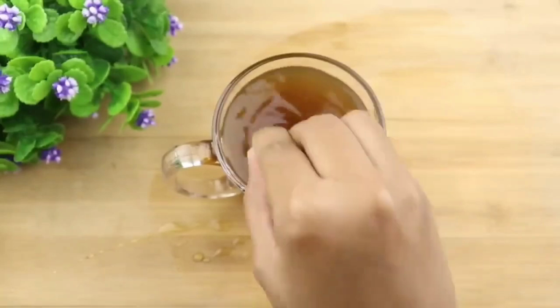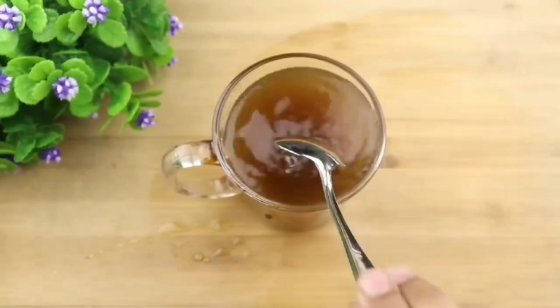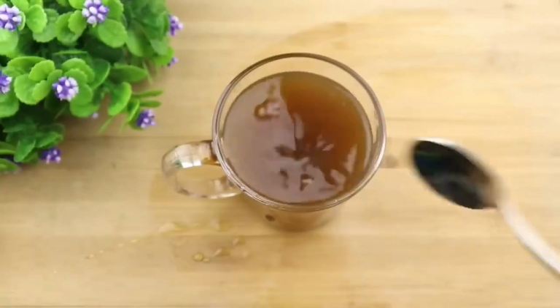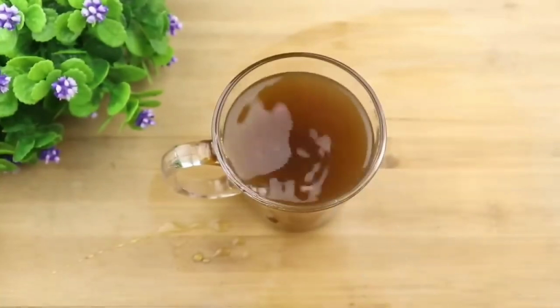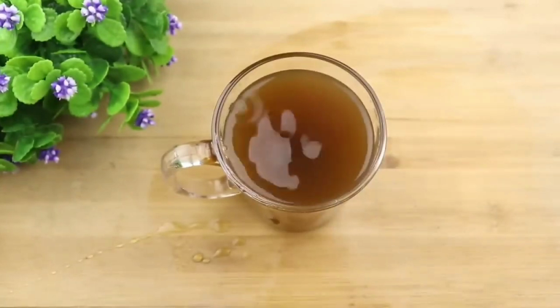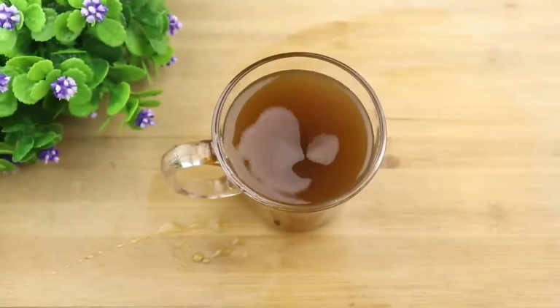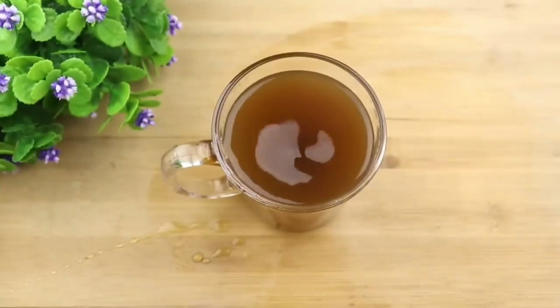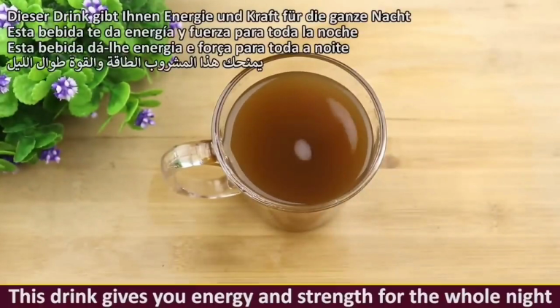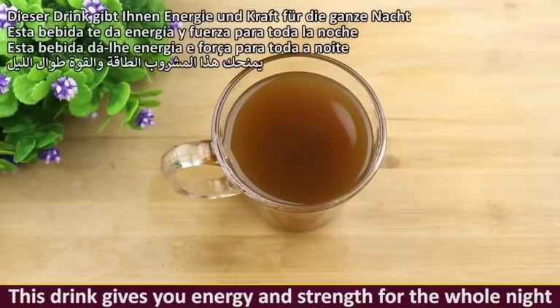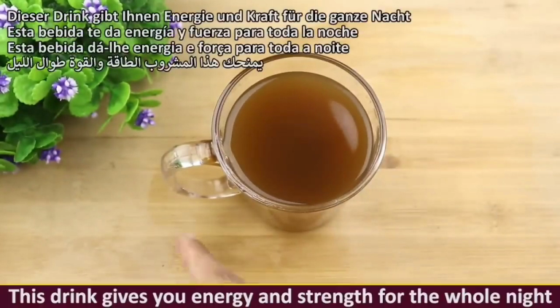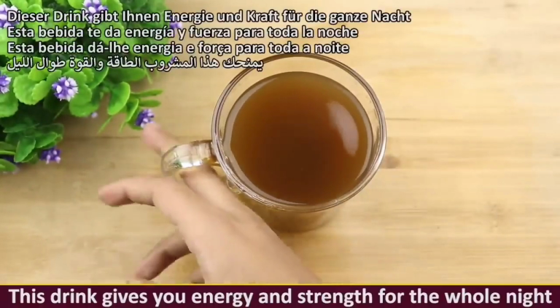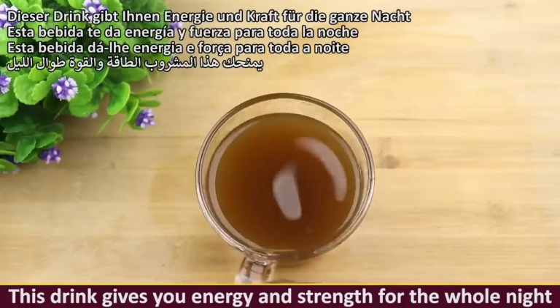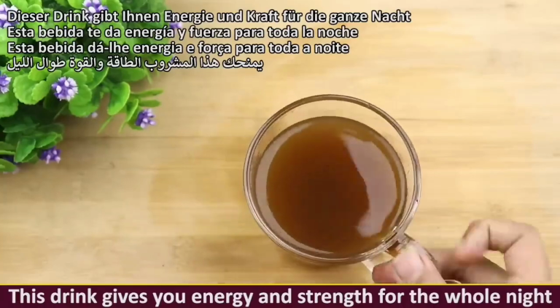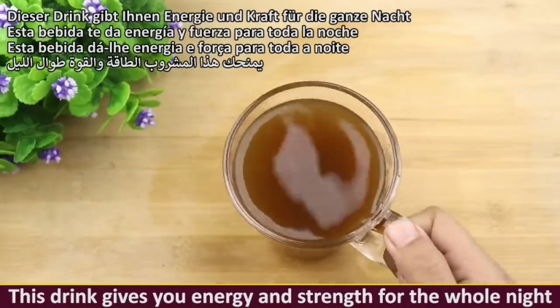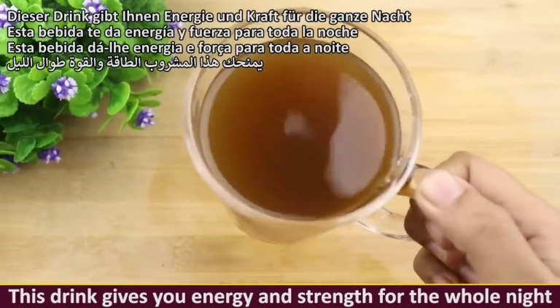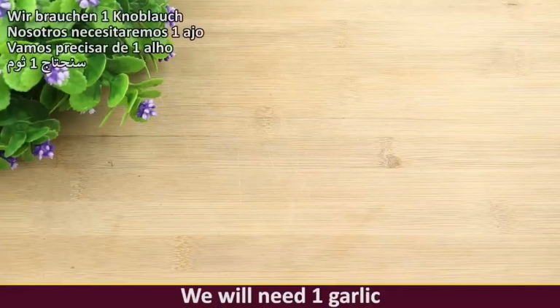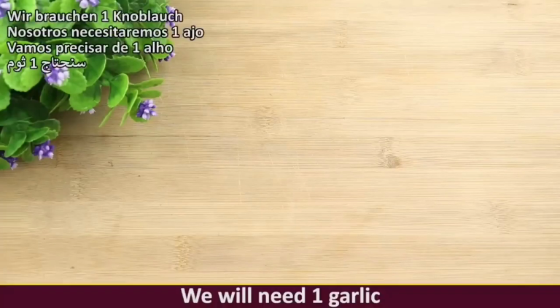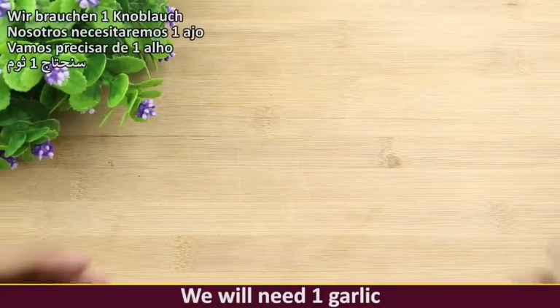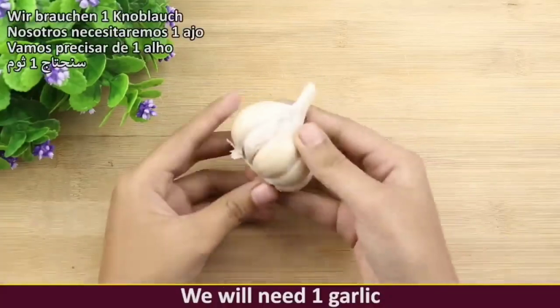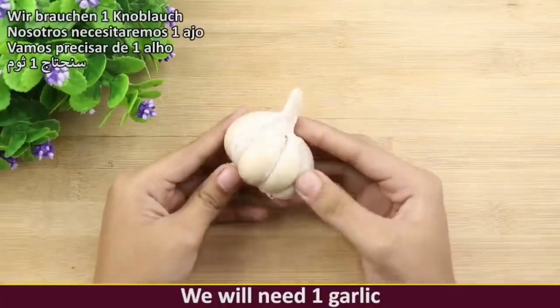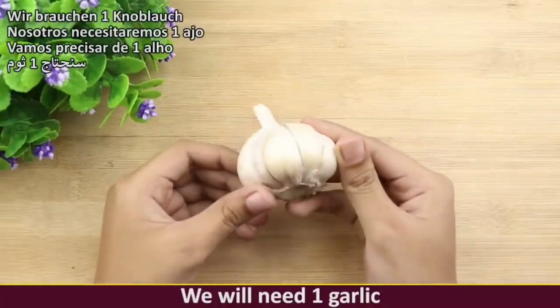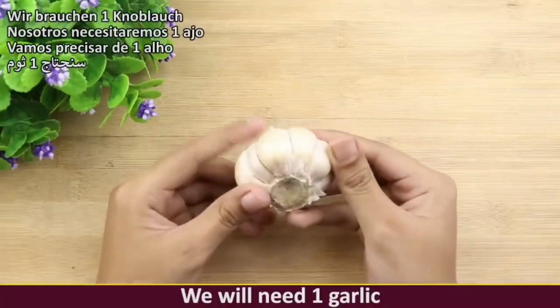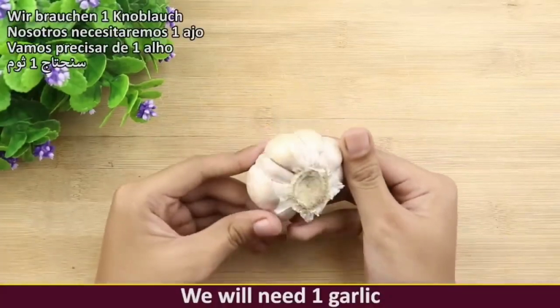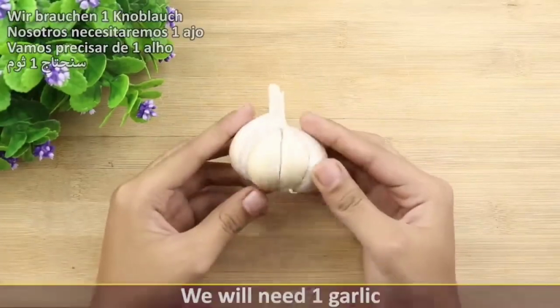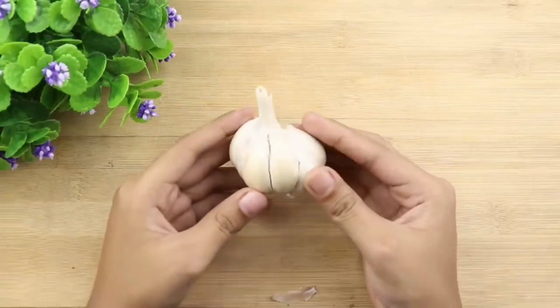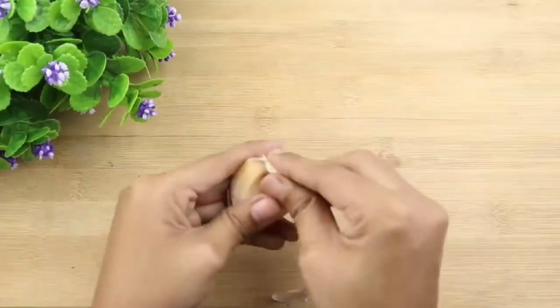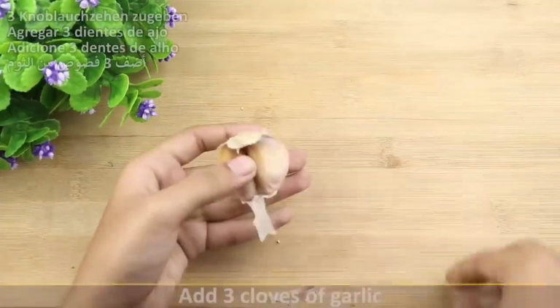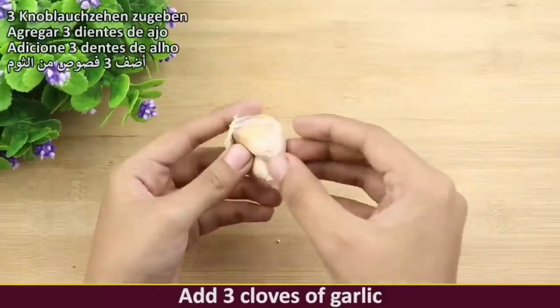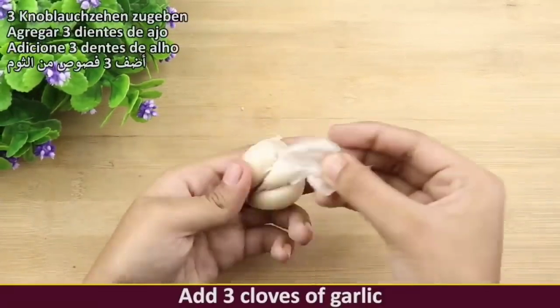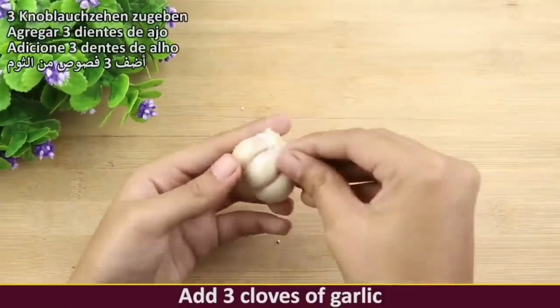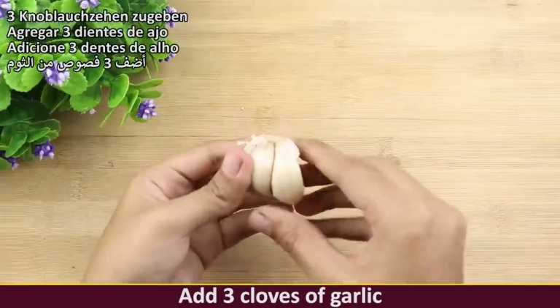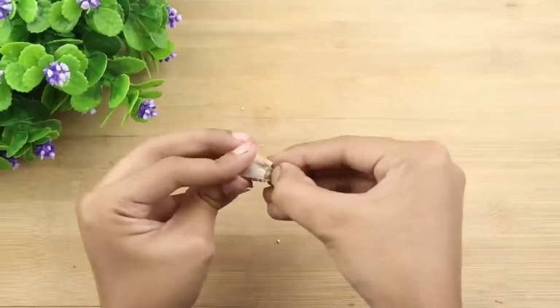Hello everyone, today we will learn how to make a drink that will give you energy throughout the night. We need one piece of garlic — peel three cloves from one whole garlic.